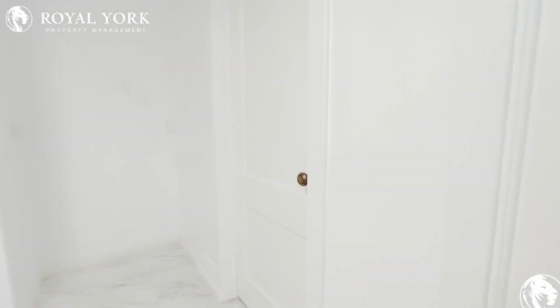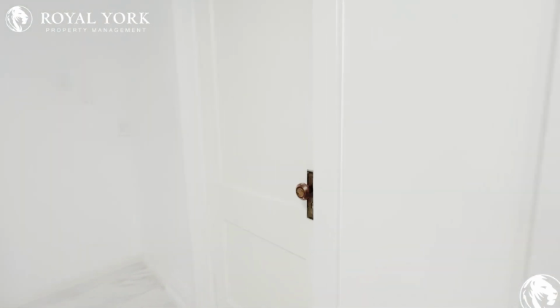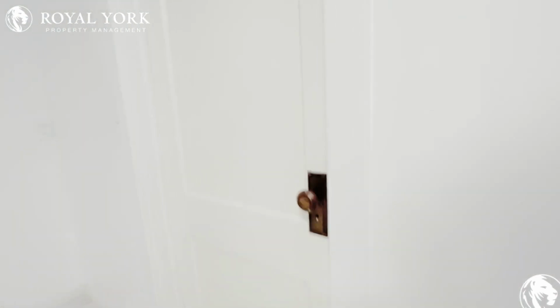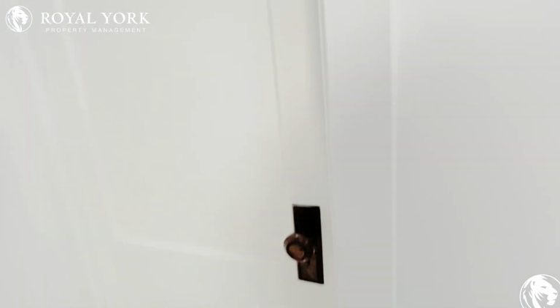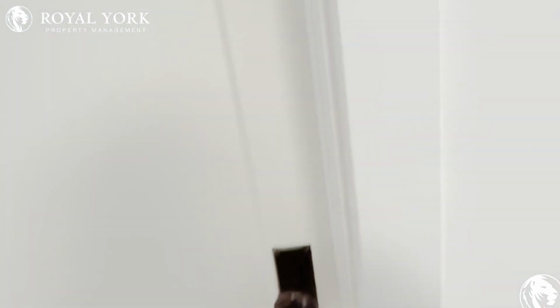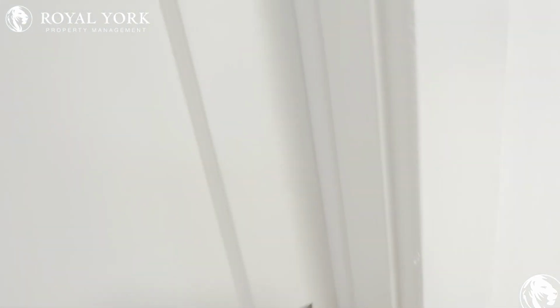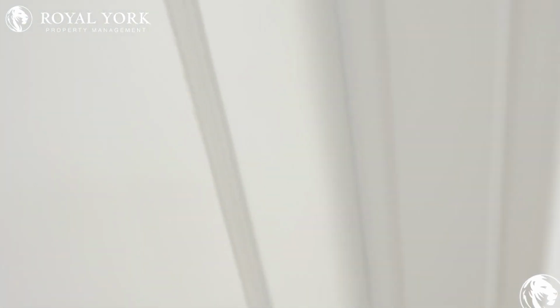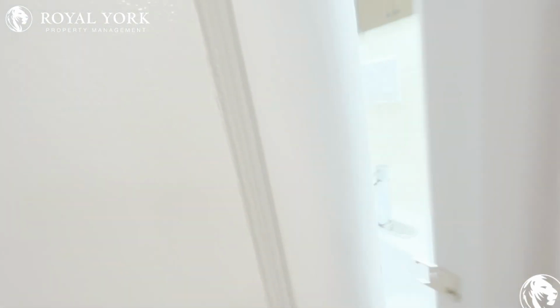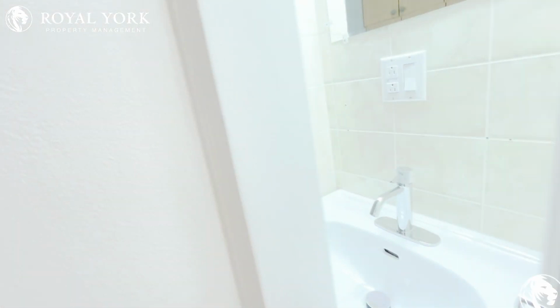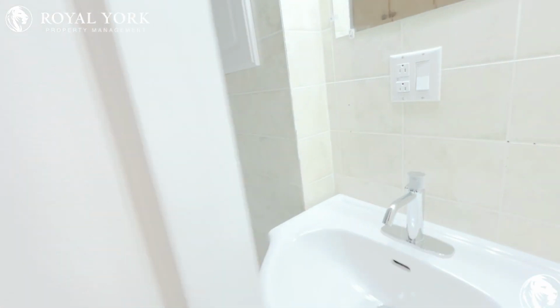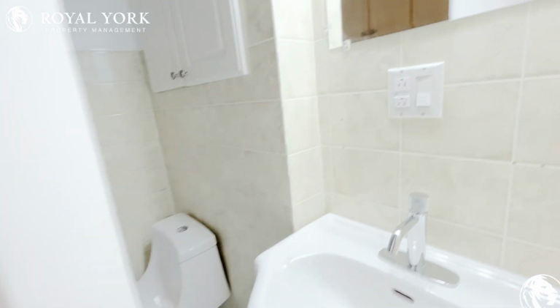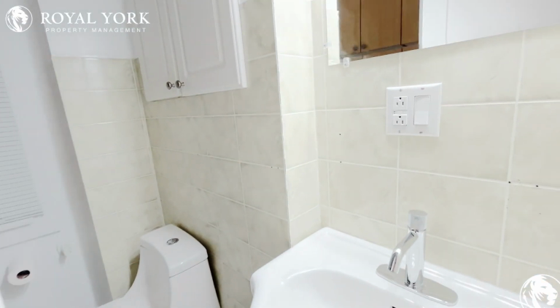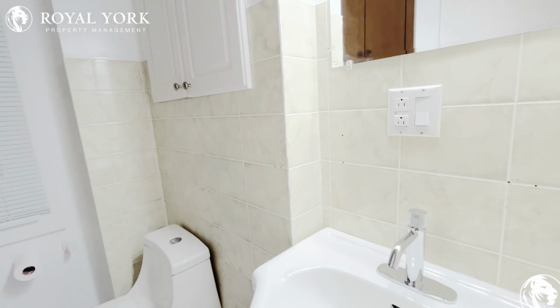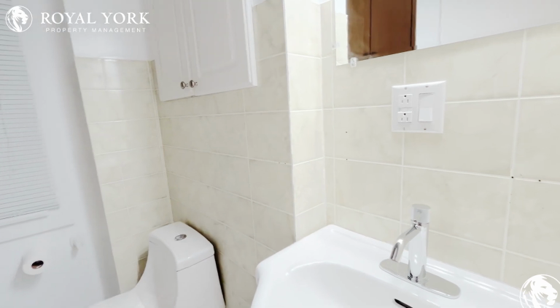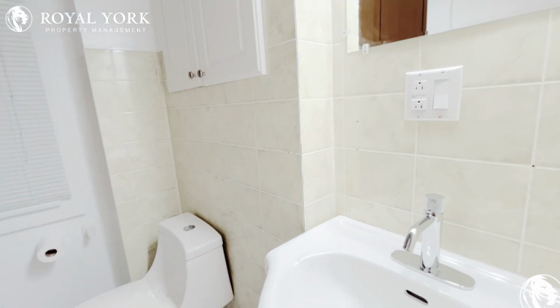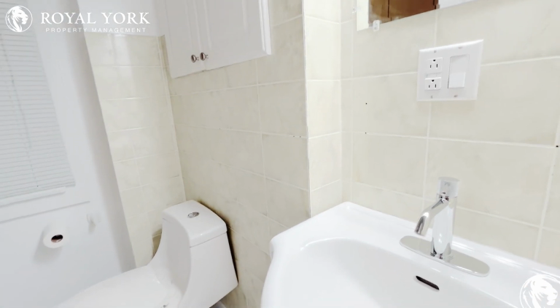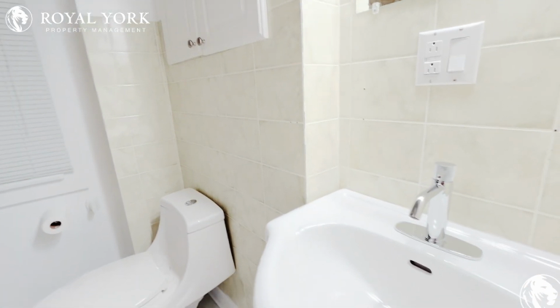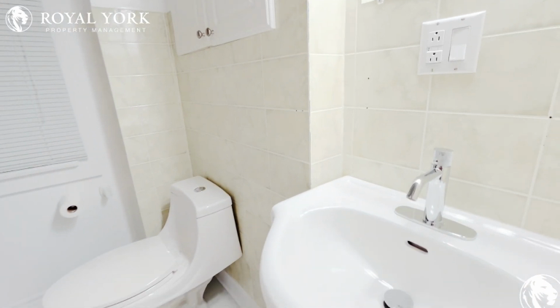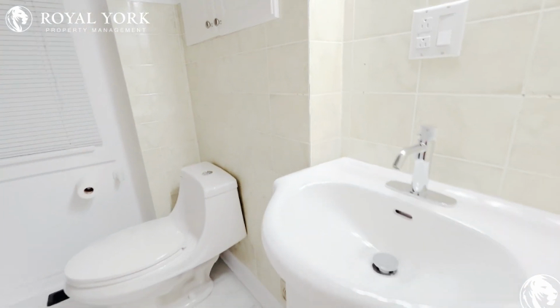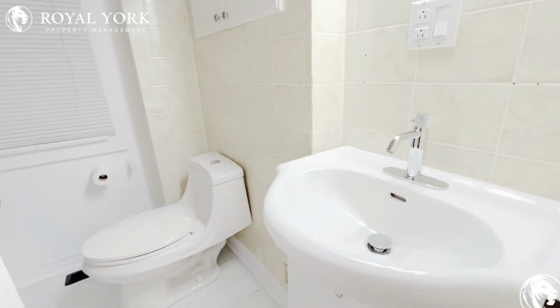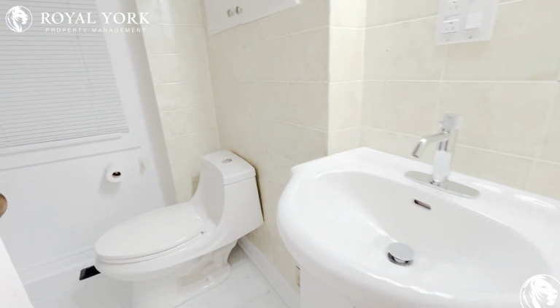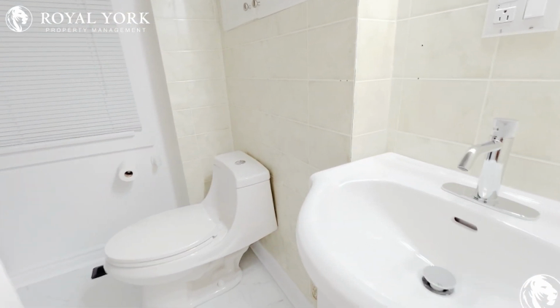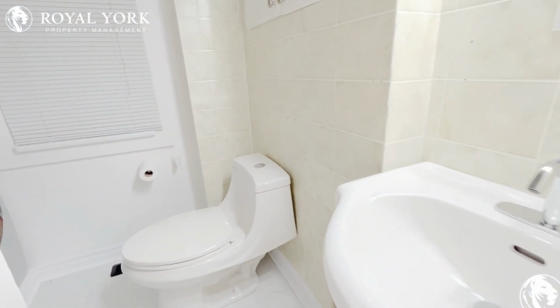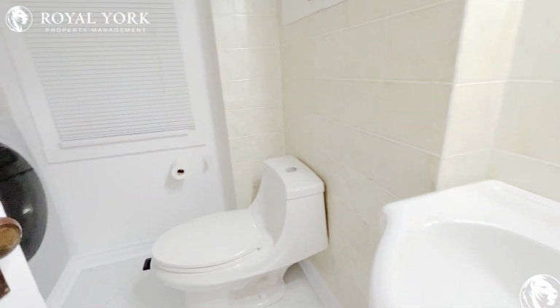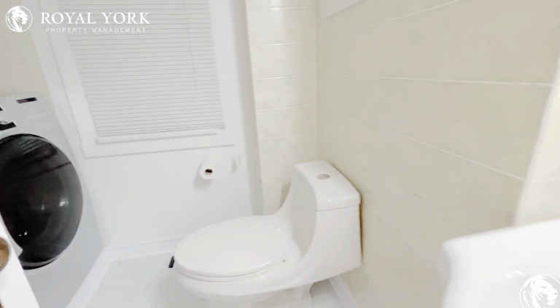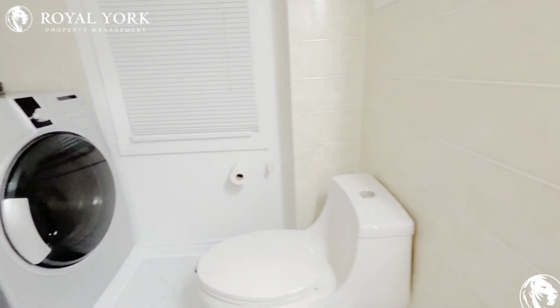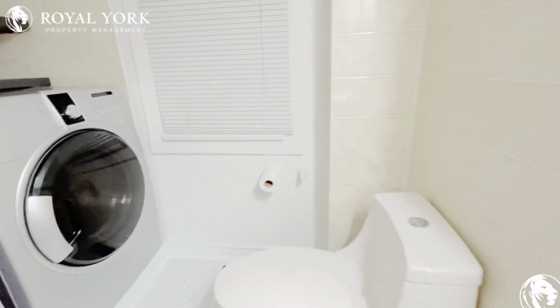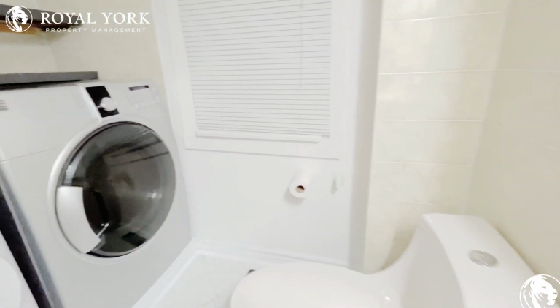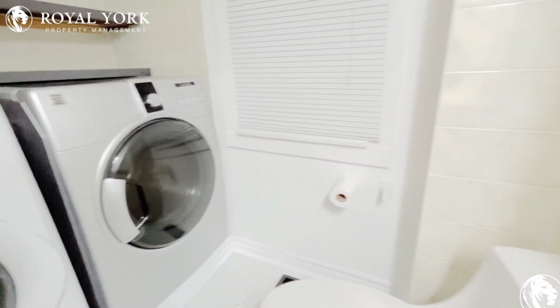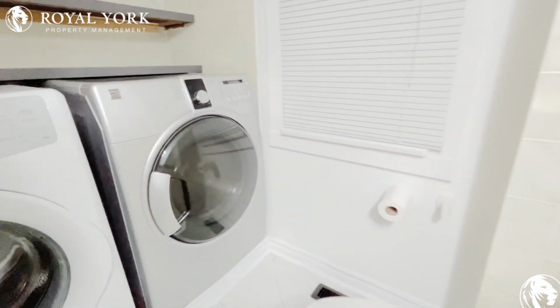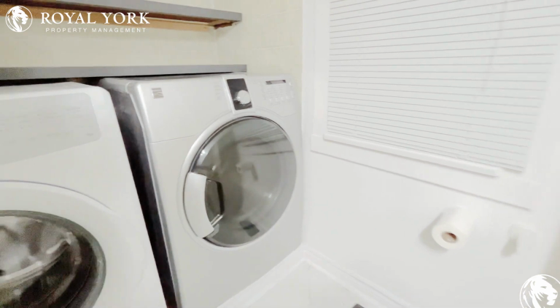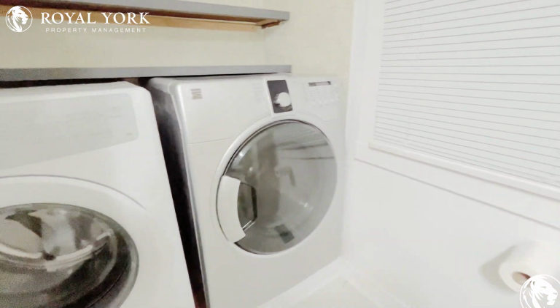To your right we have the washroom with ensuite laundry.